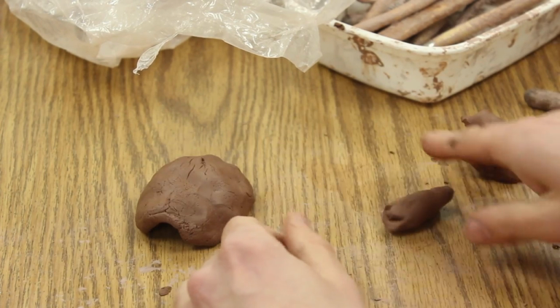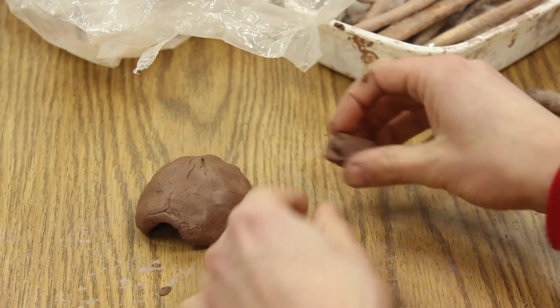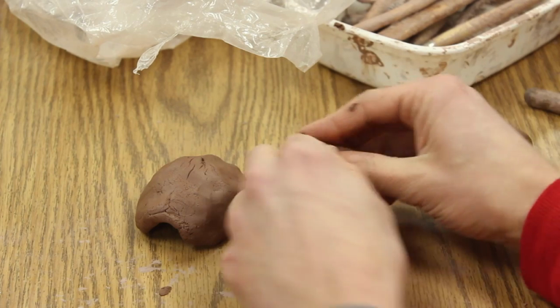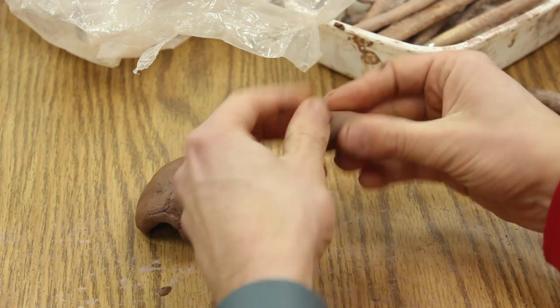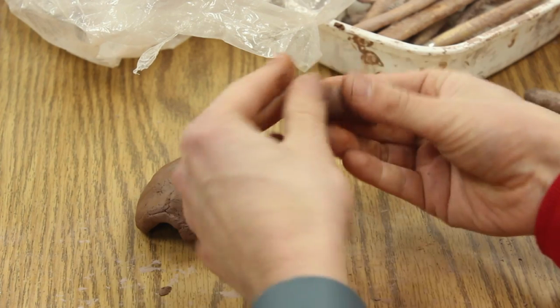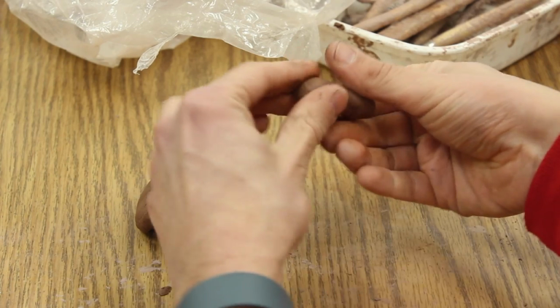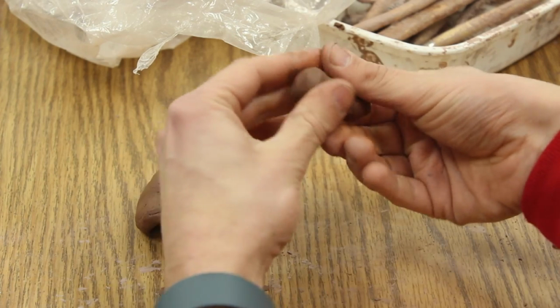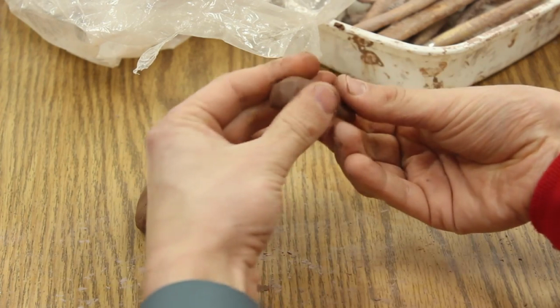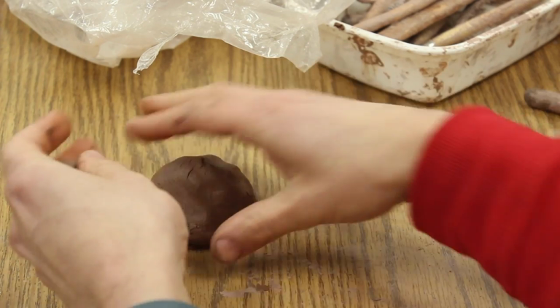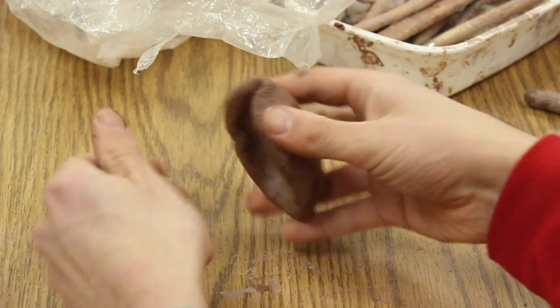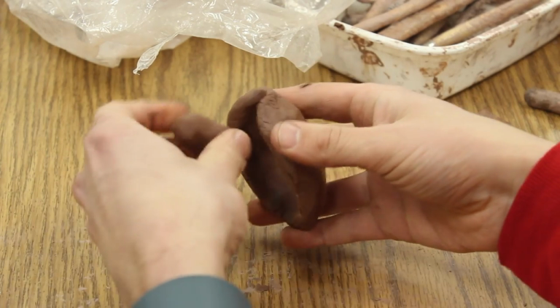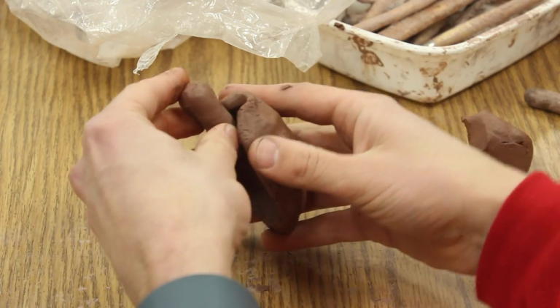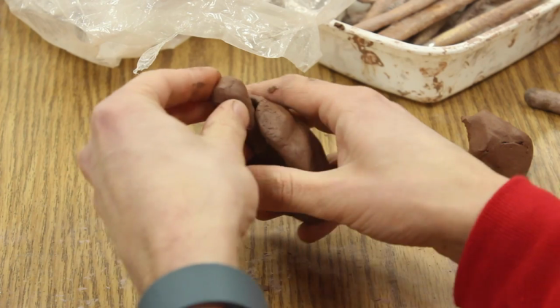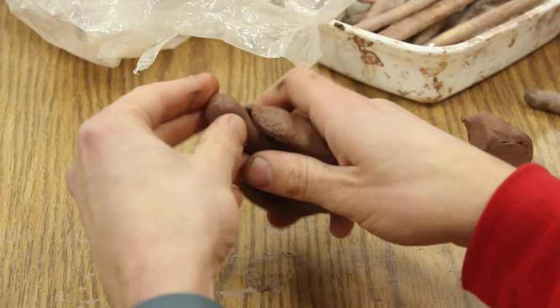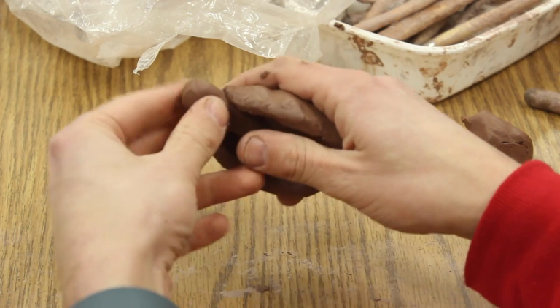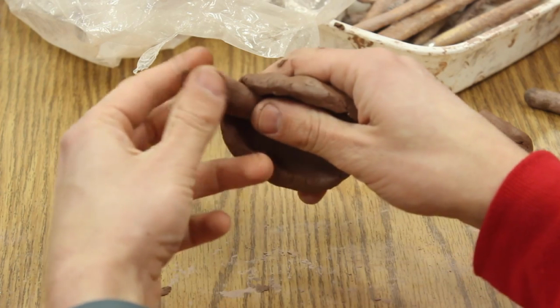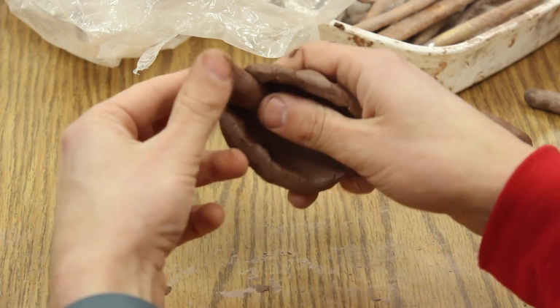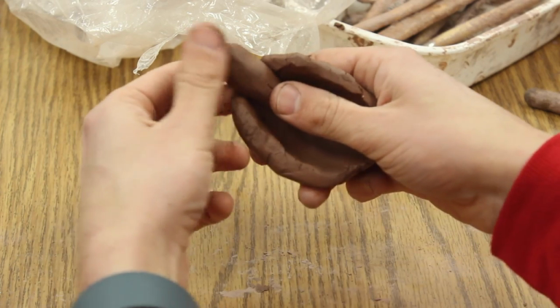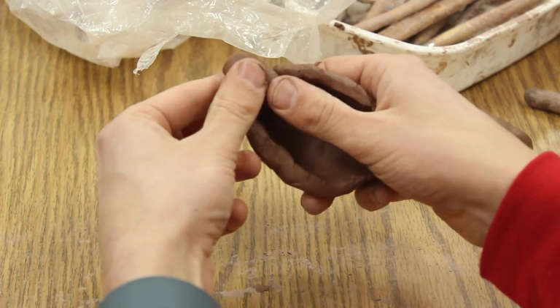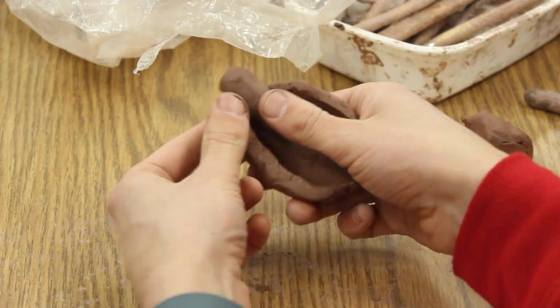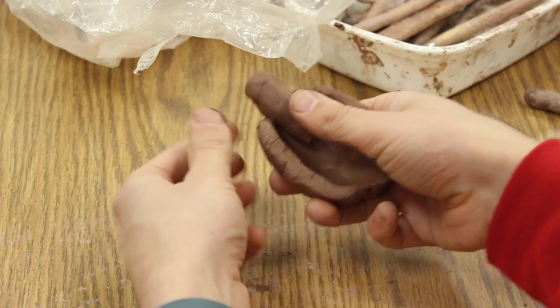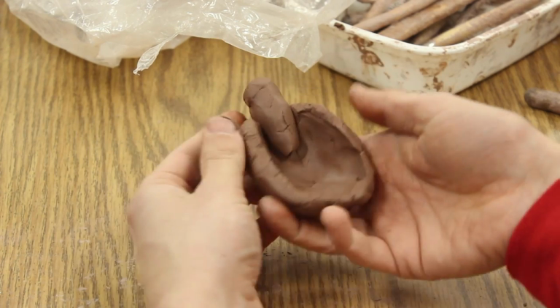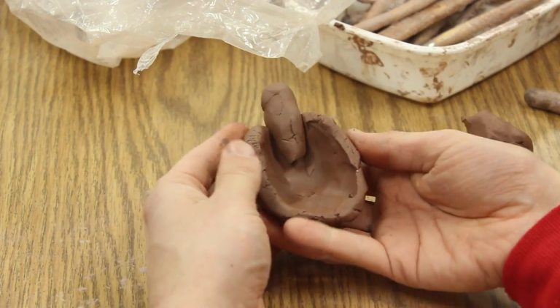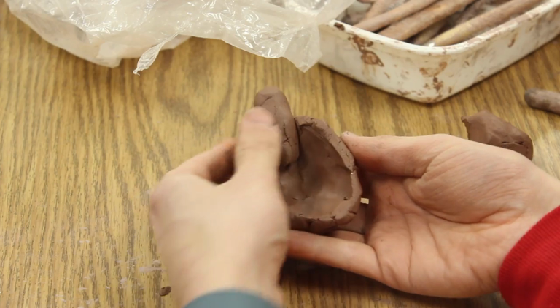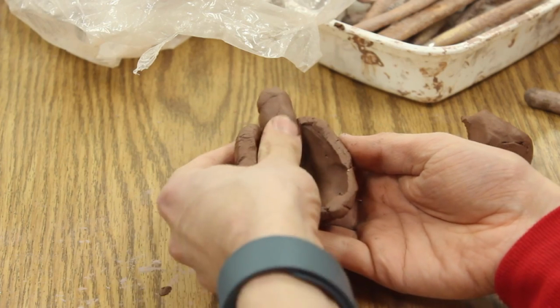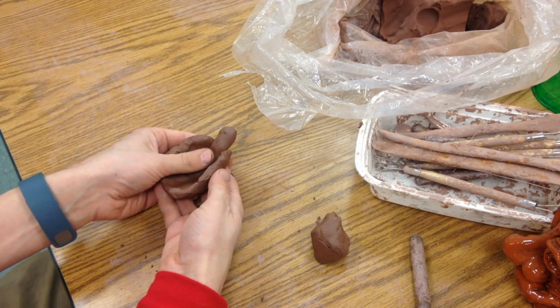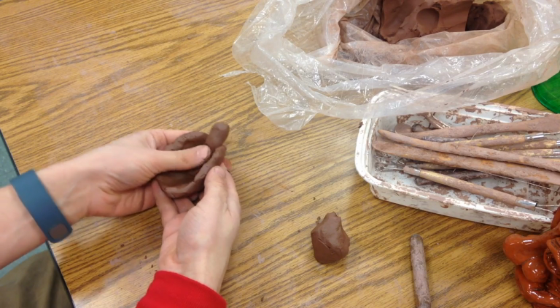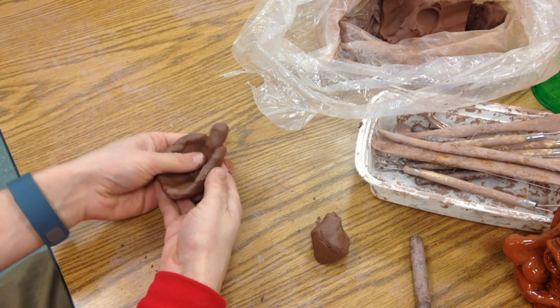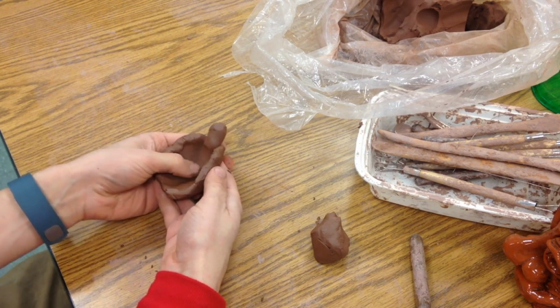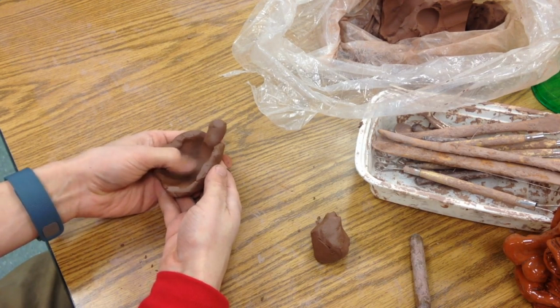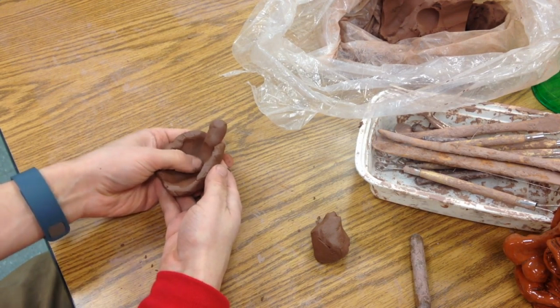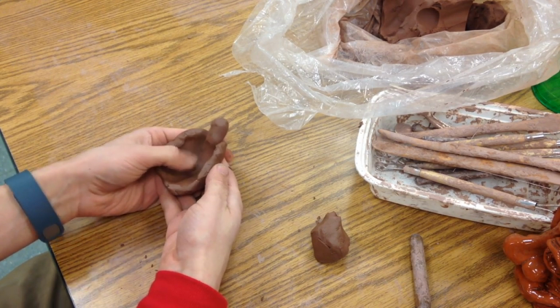I'm going to take another piece and make a coil — not very thin. That's going to be his head. This is just kind of rough and we're going to let it sit overnight. So you just put this in here and press that down.